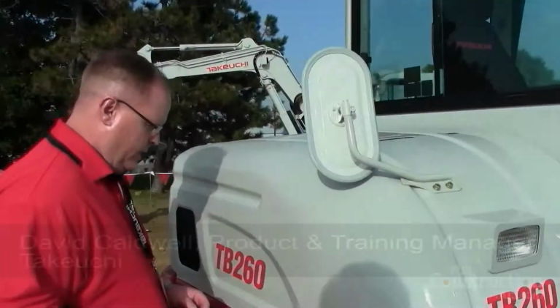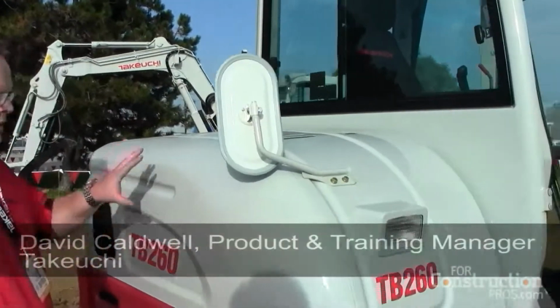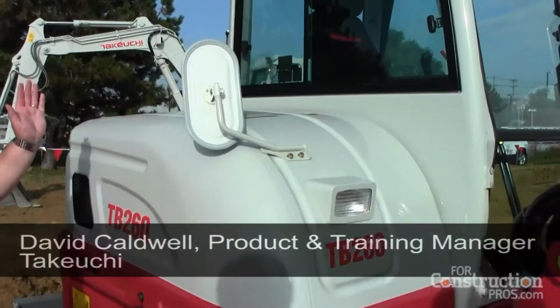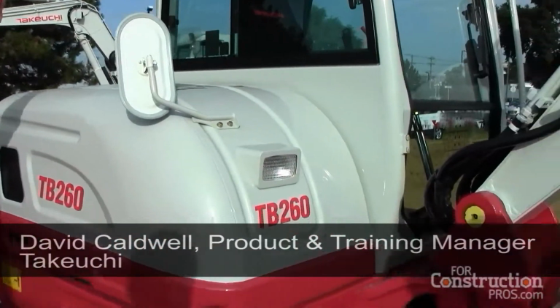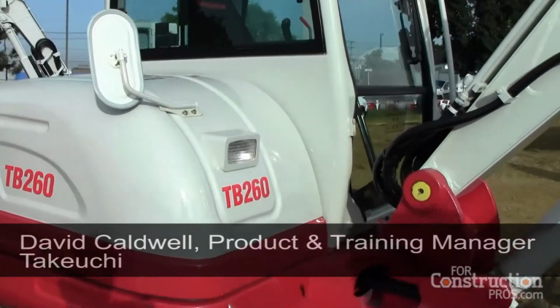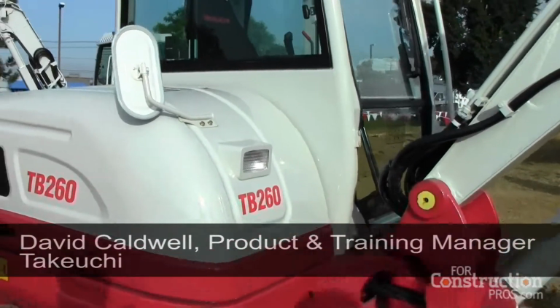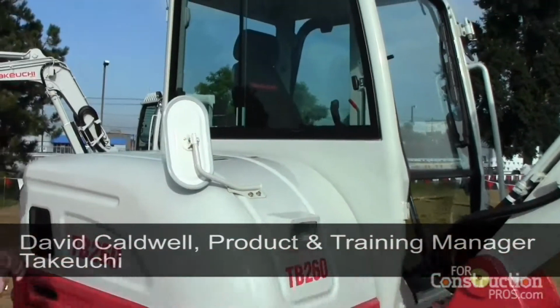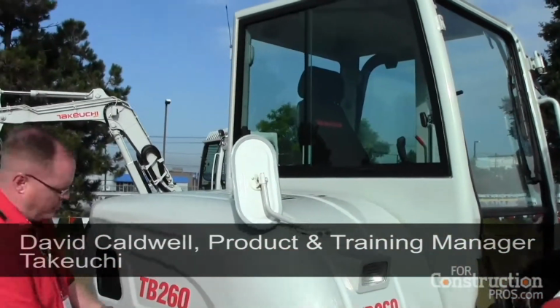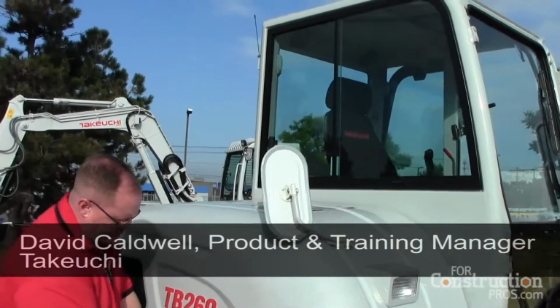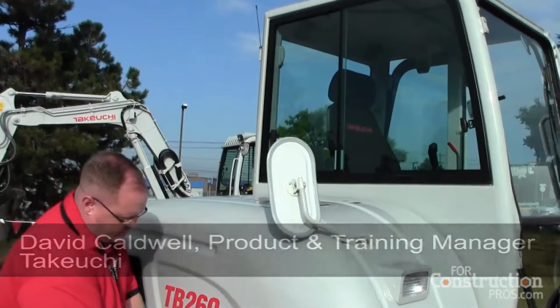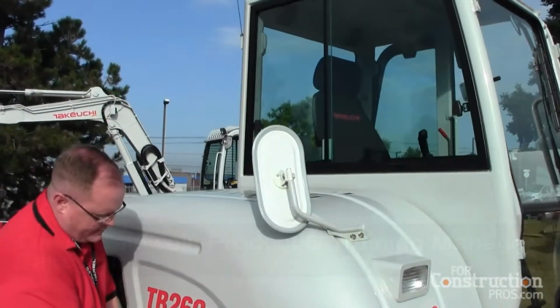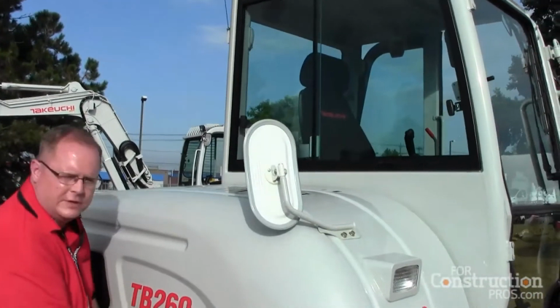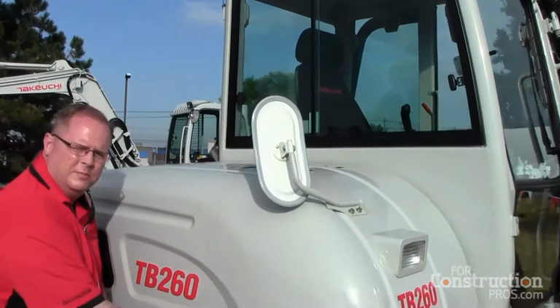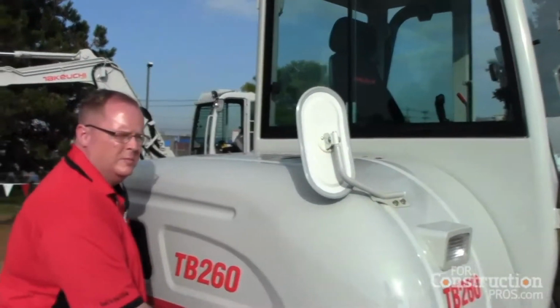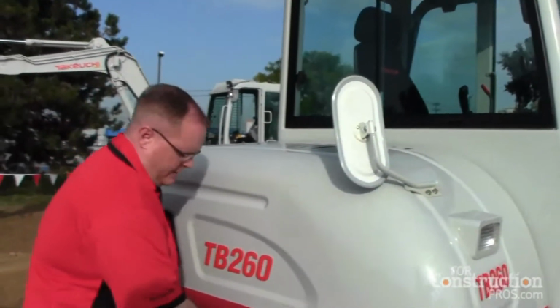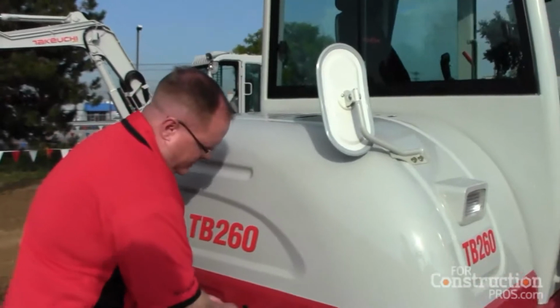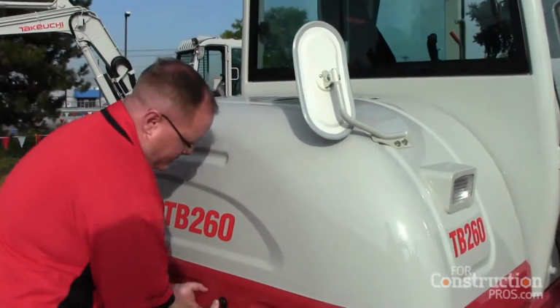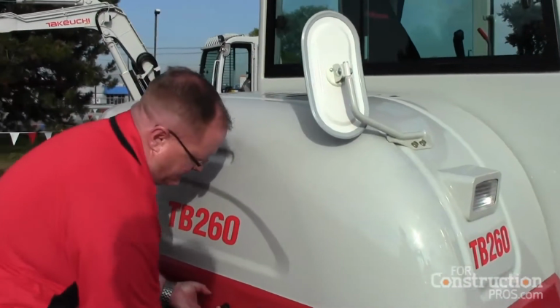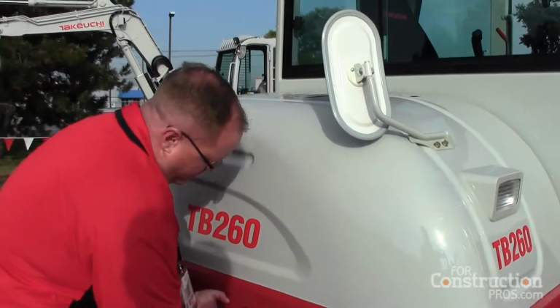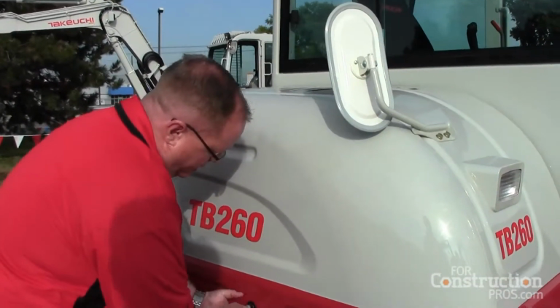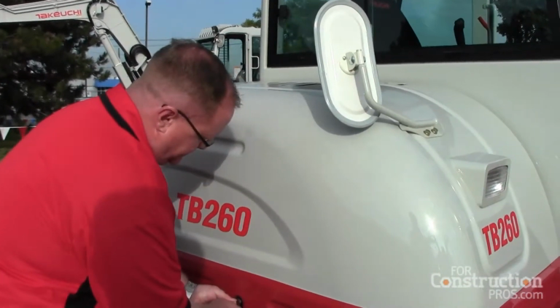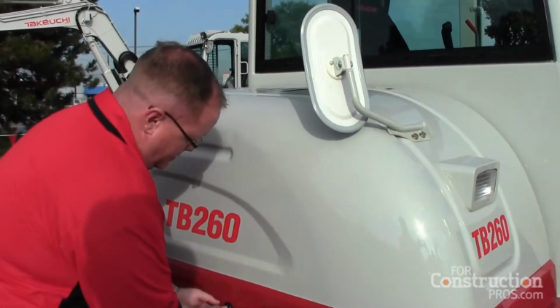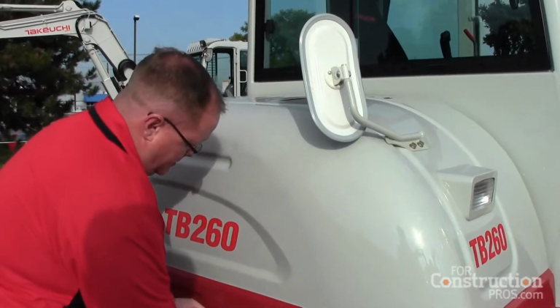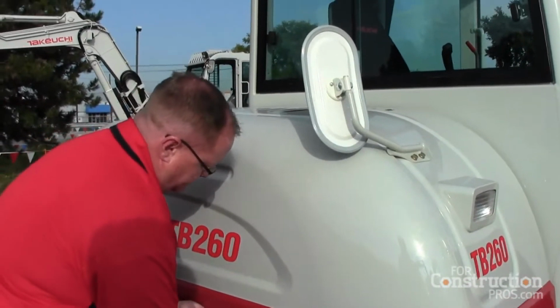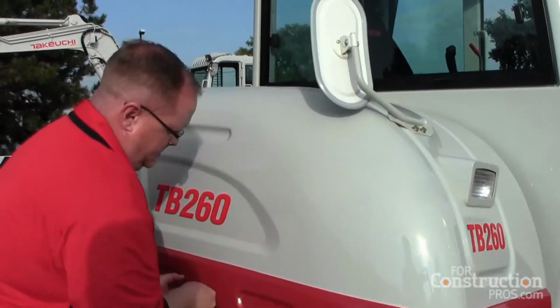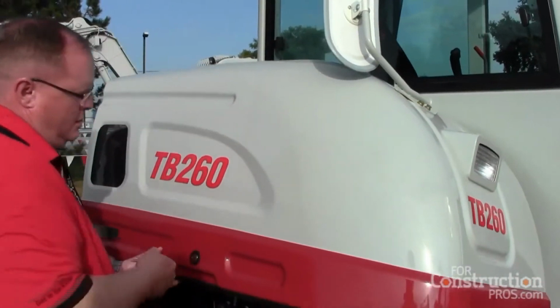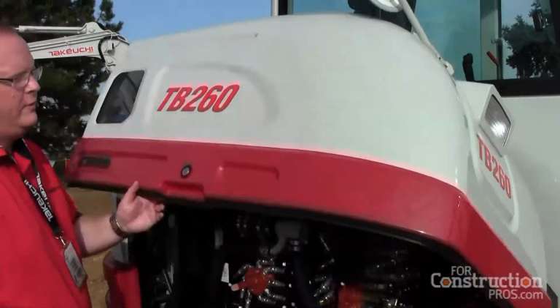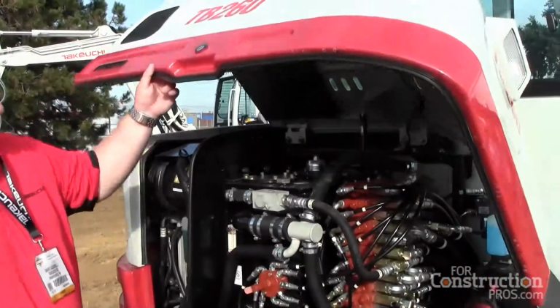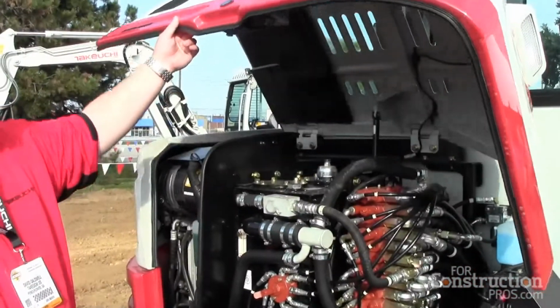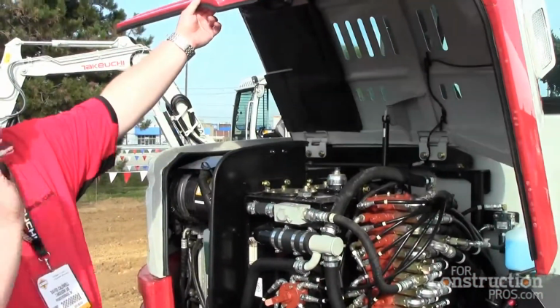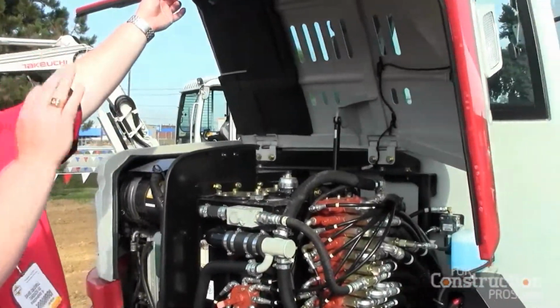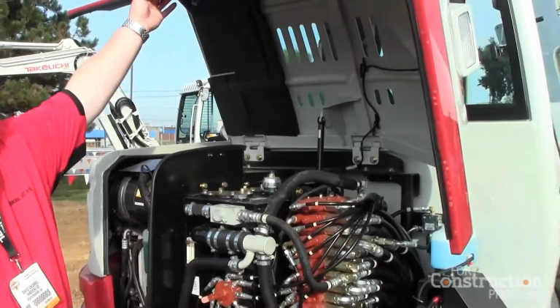We no longer have a tilt-up cabin on the machine. Our previous model, the TV 250, tilted up — you may have seen that on some of the demonstrations before on that model. We've gone up to a side bonnet that lifts up overhead.